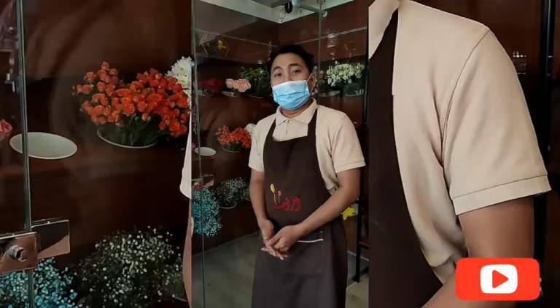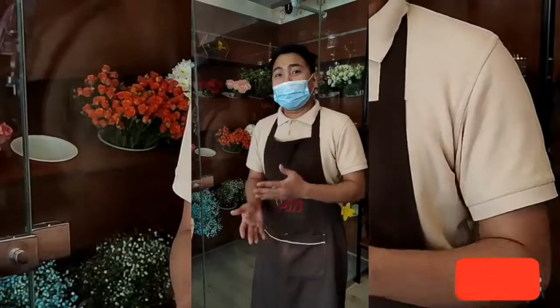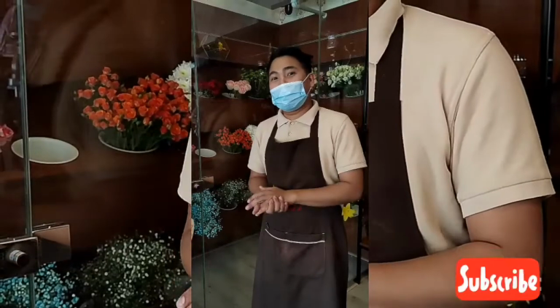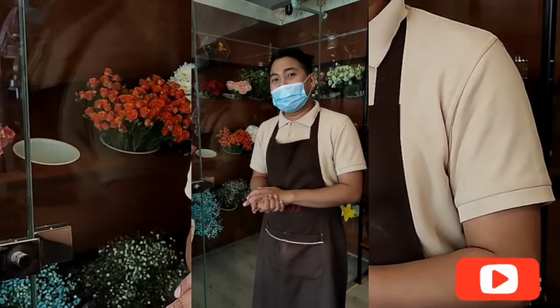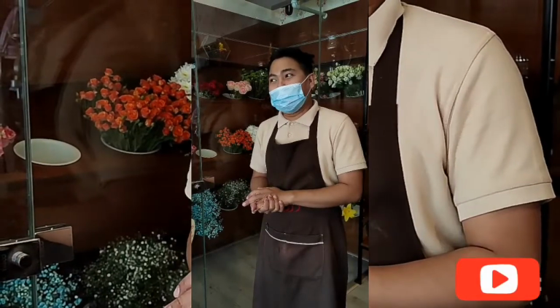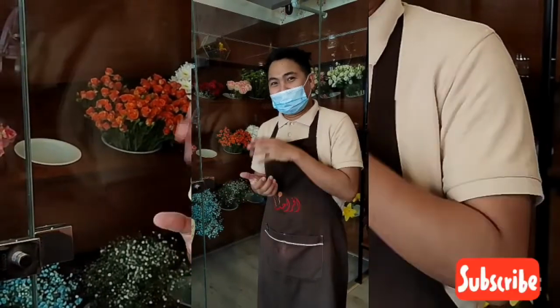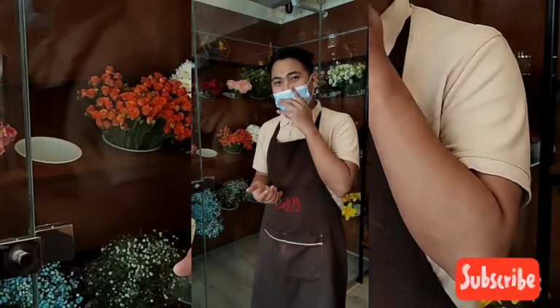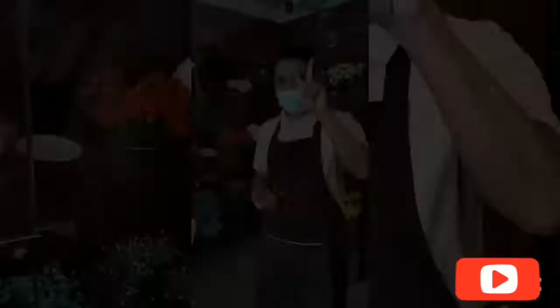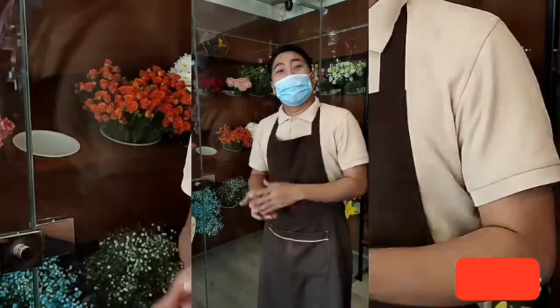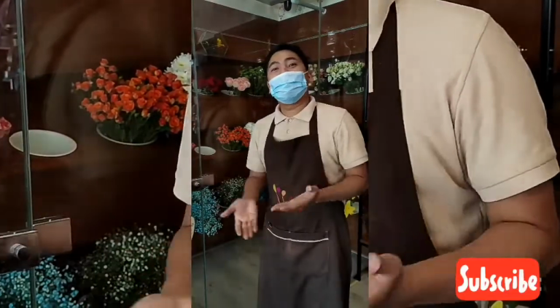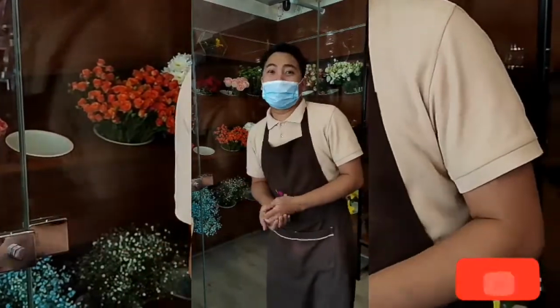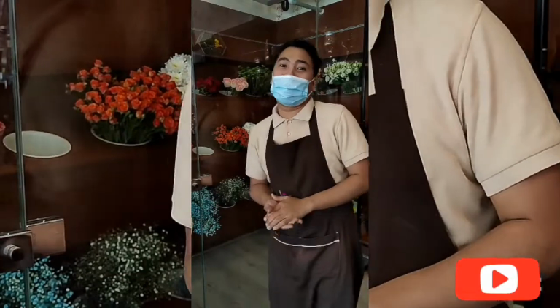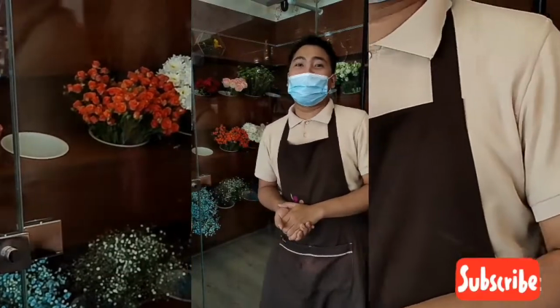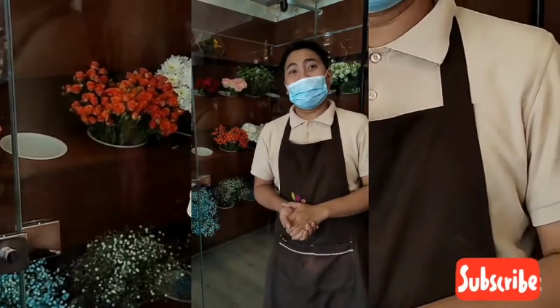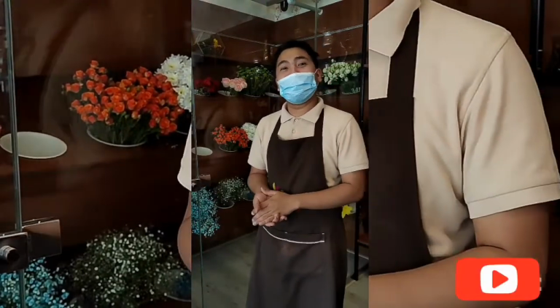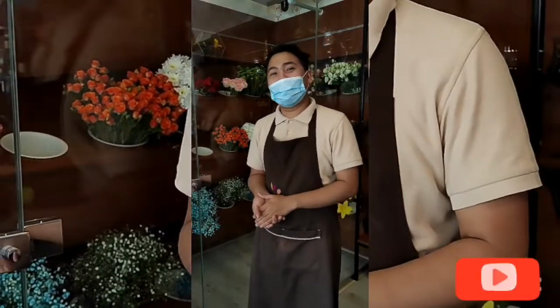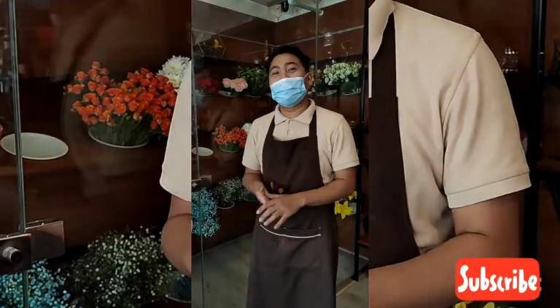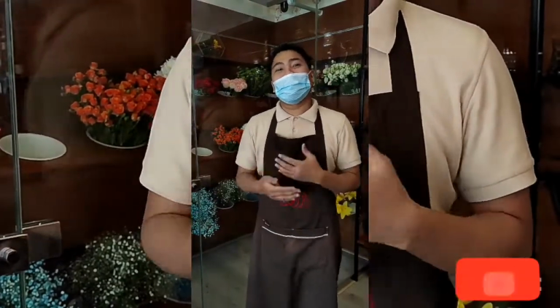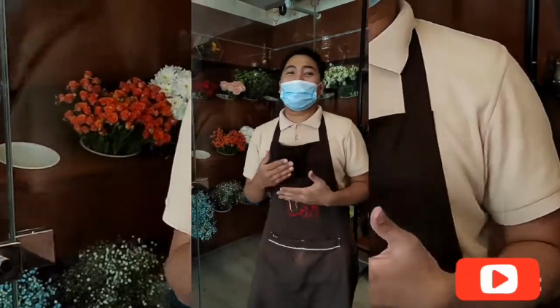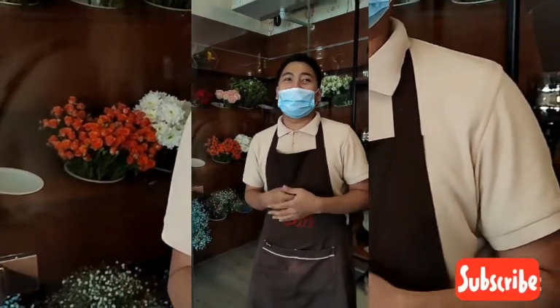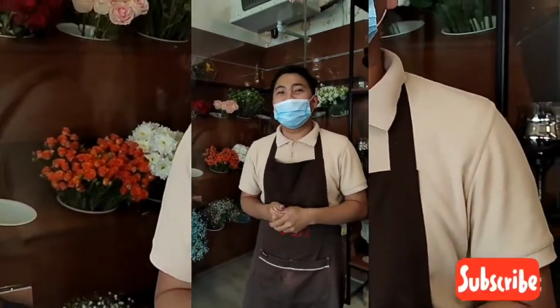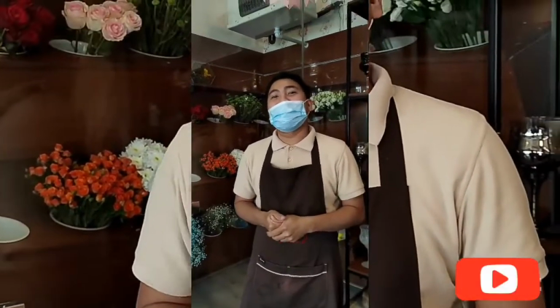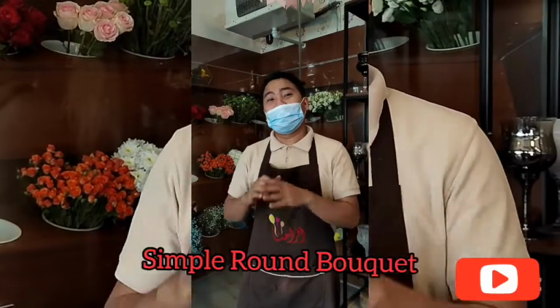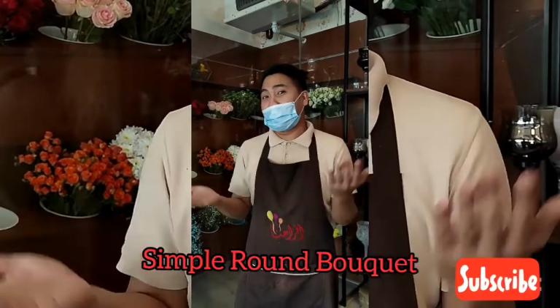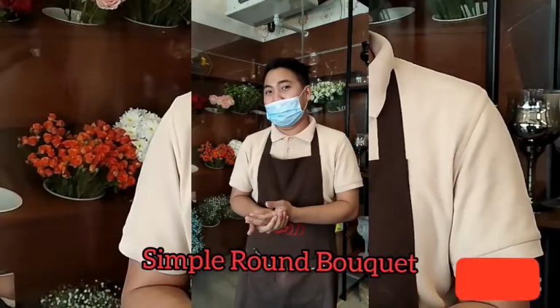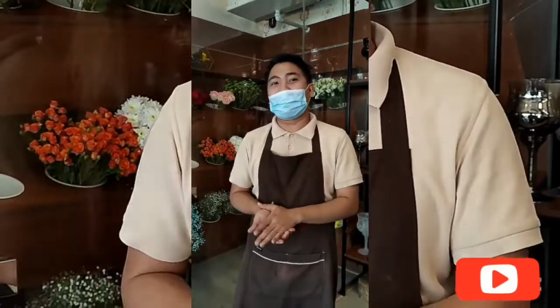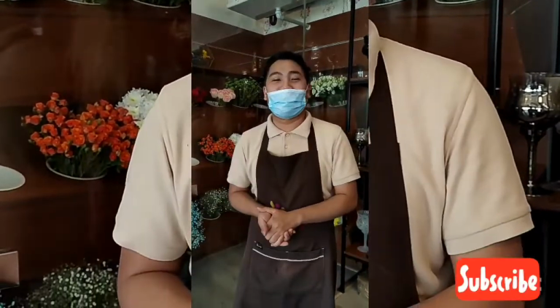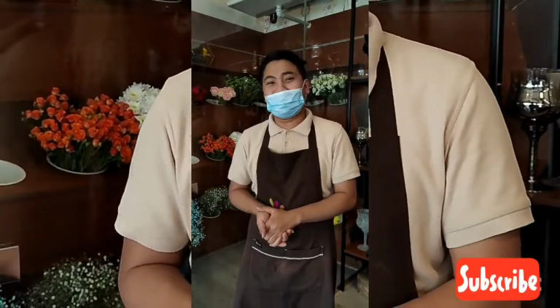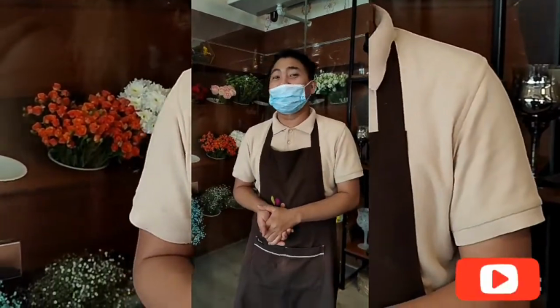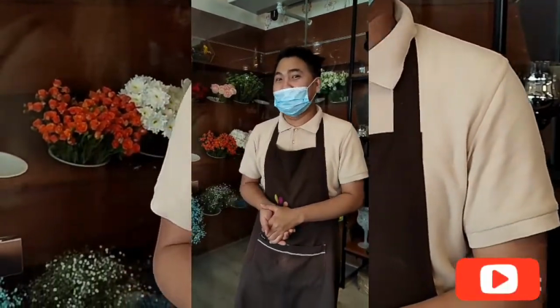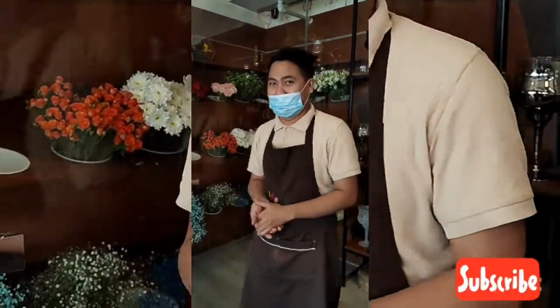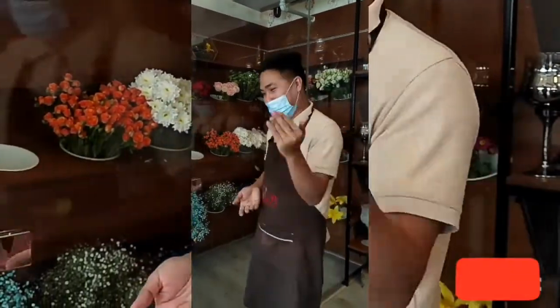Welcome to another episode on my YouTube channel. And for today's video, I'll be showing you how to make a simple round bouquet. If you're interested in this video, please continue watching. Come on.